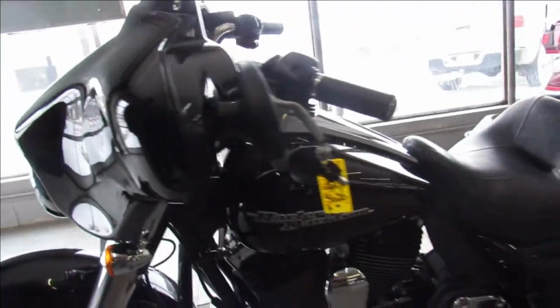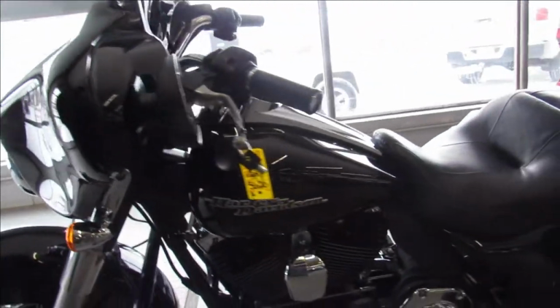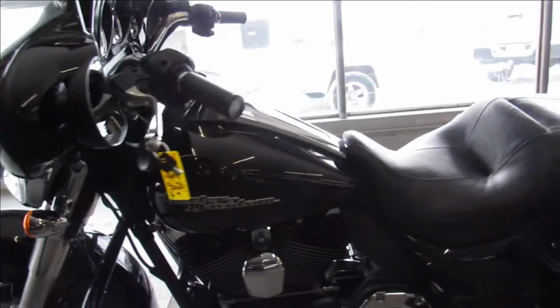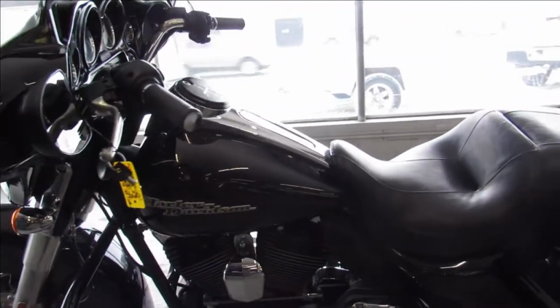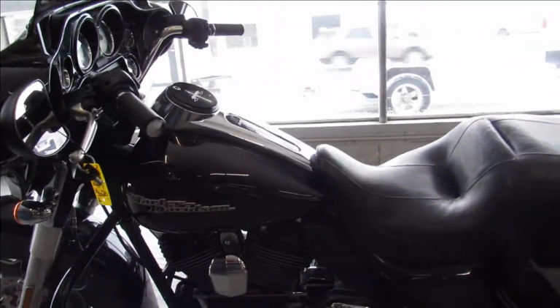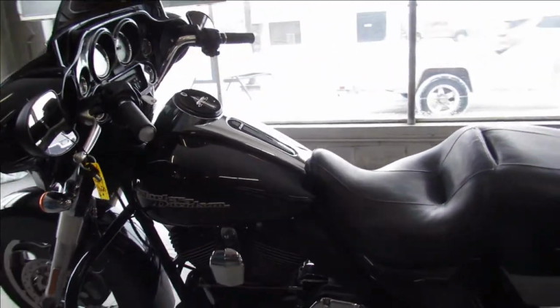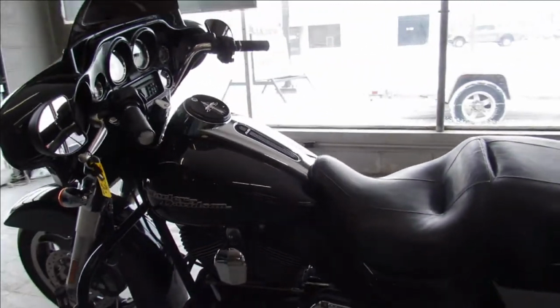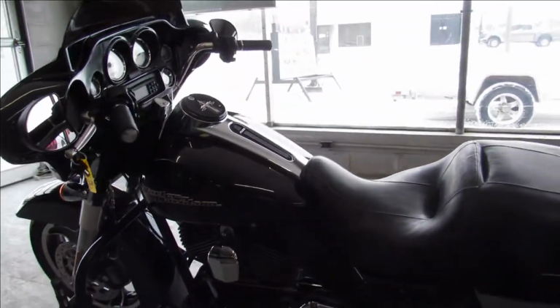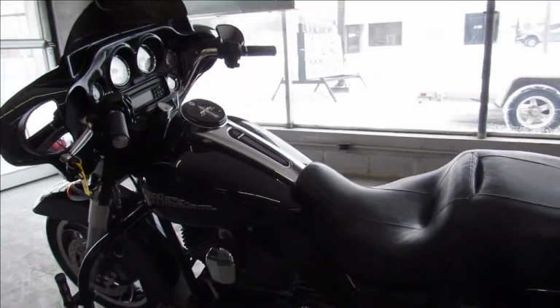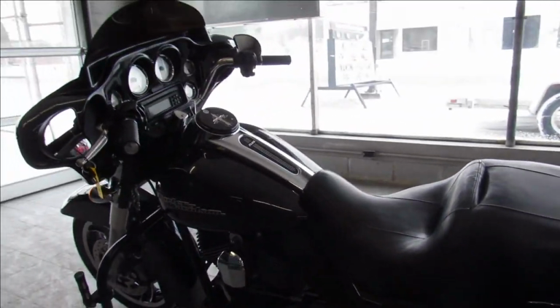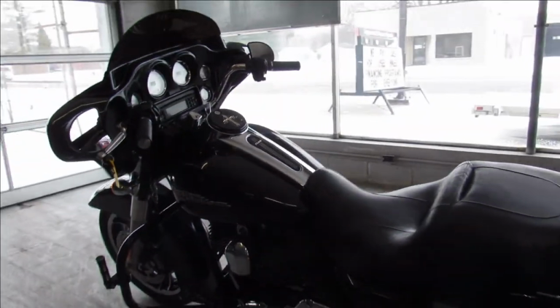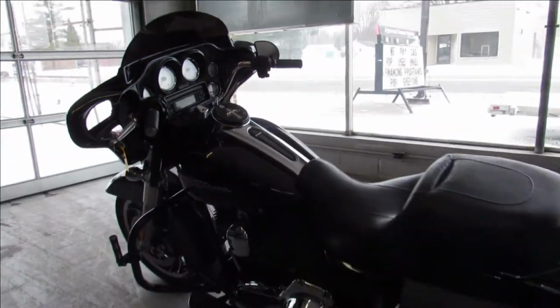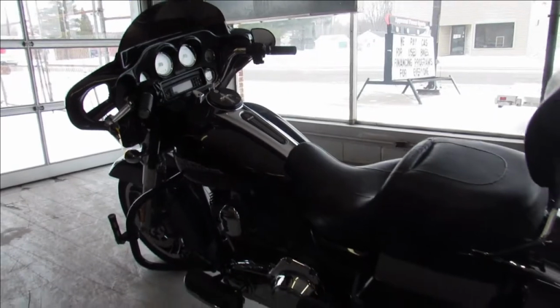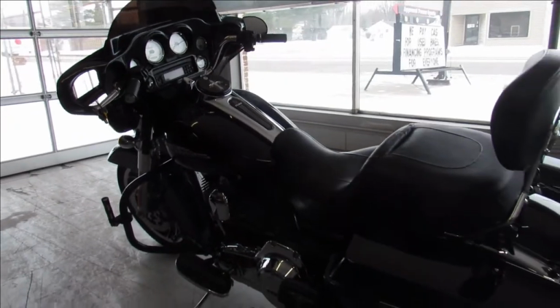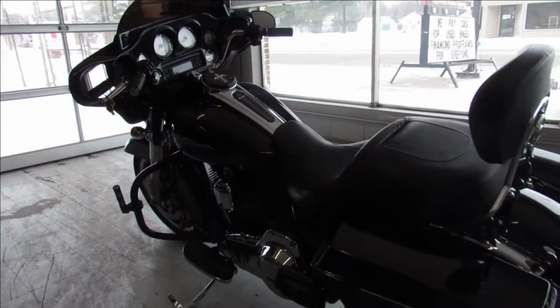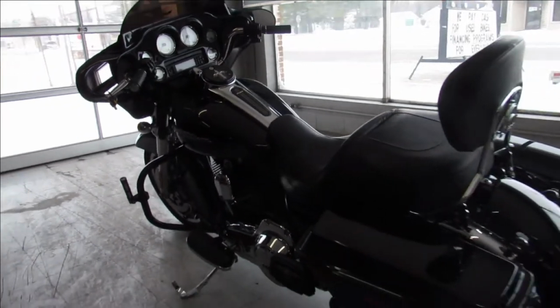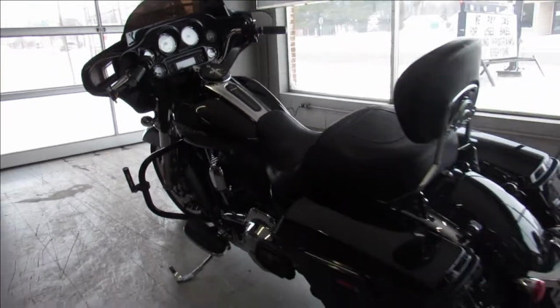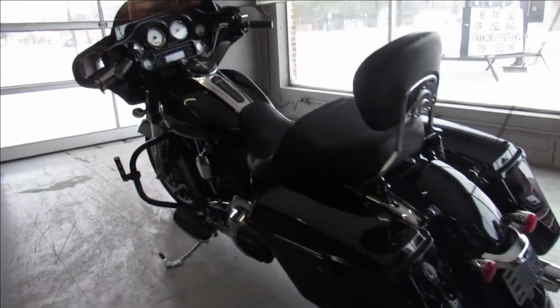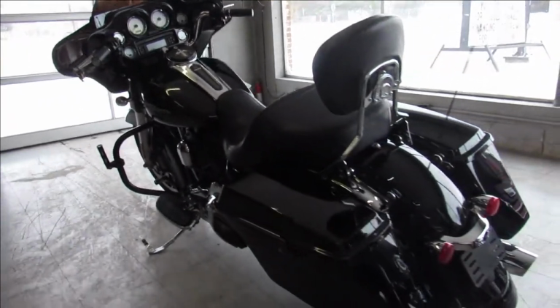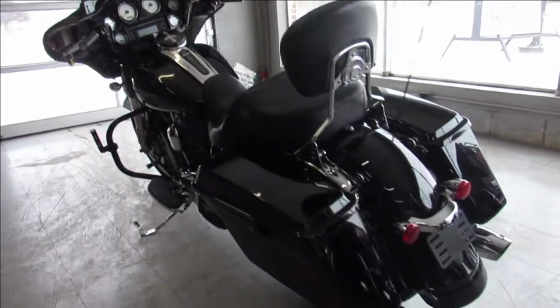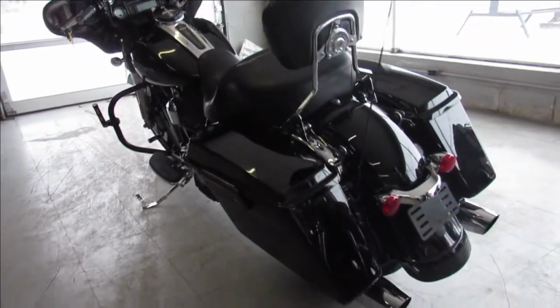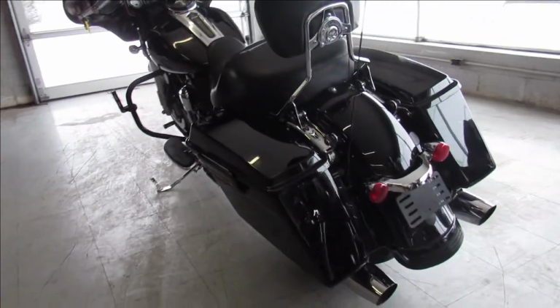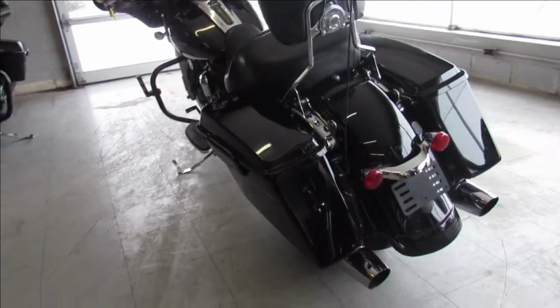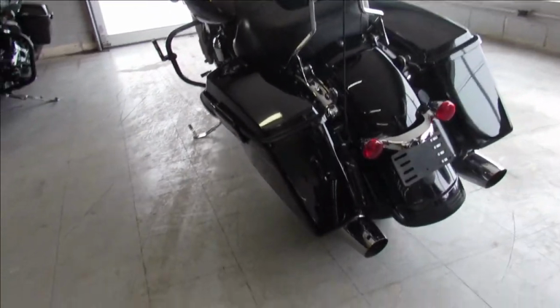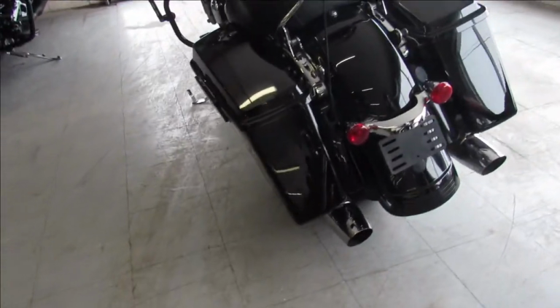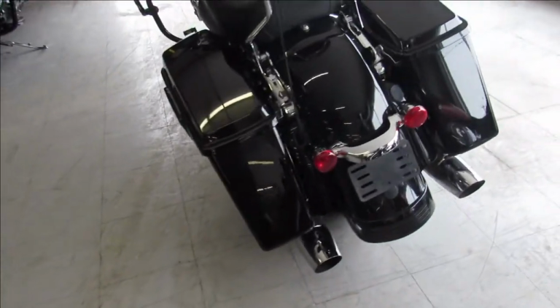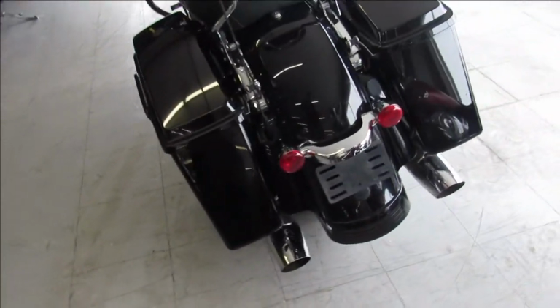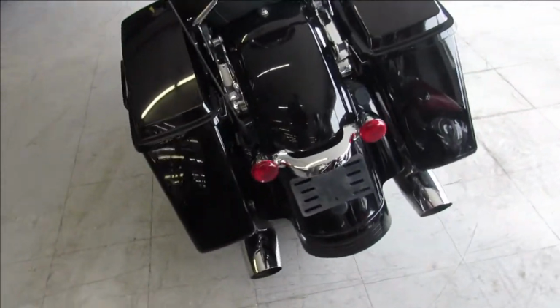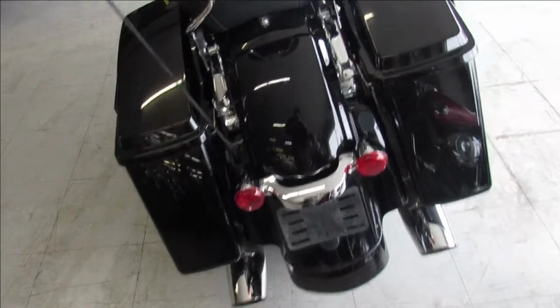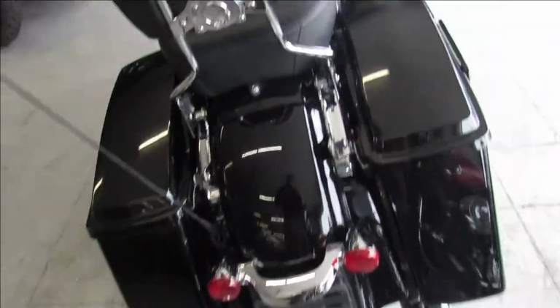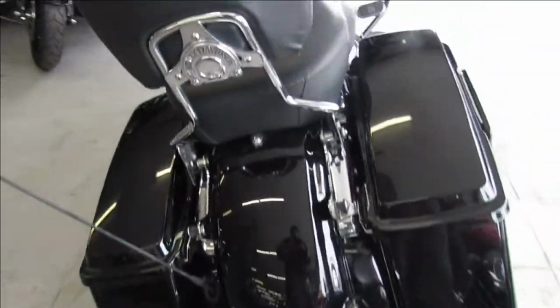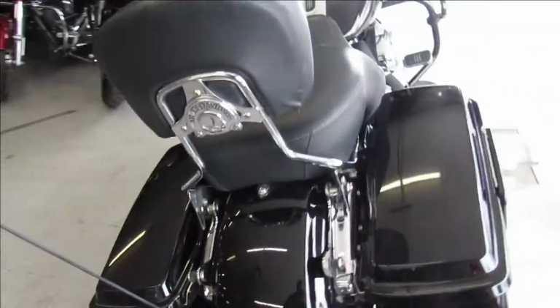Just serviced at the dealership, inspected, certified, all the fluids have been changed. This one includes a 90-day warranty. 2012 Street Glide, nice stock Street Glide — looks good.